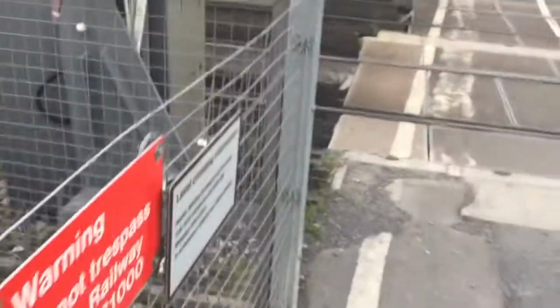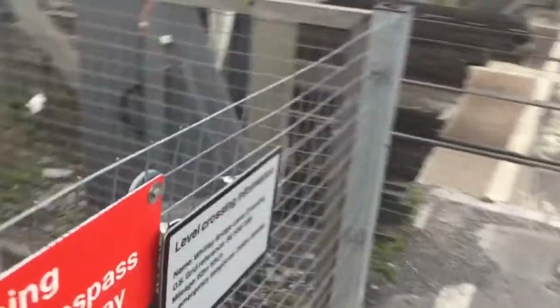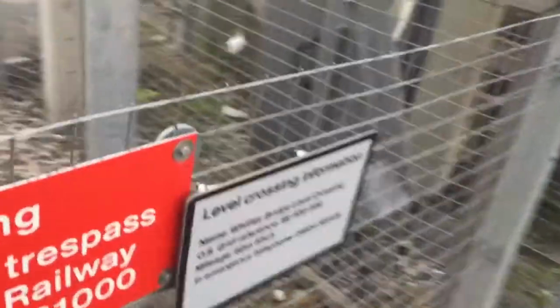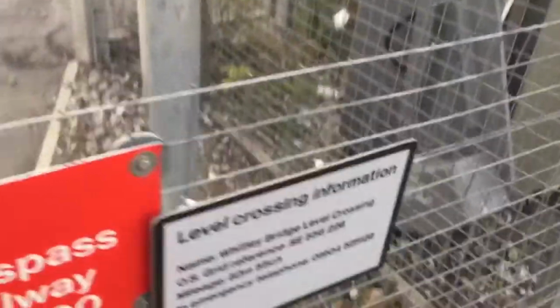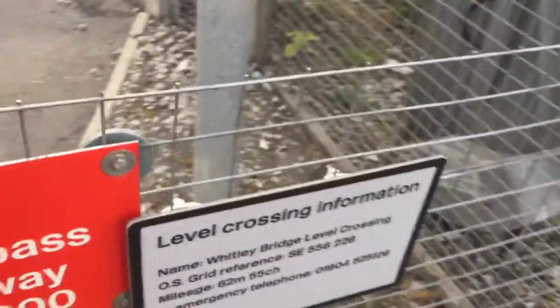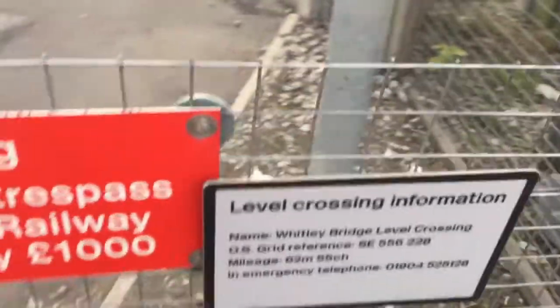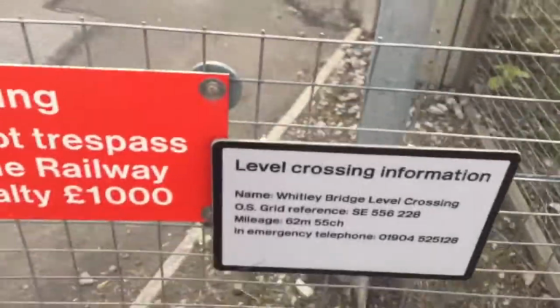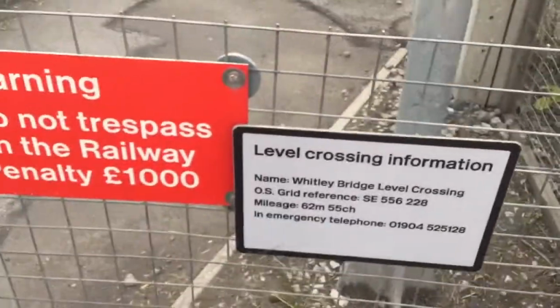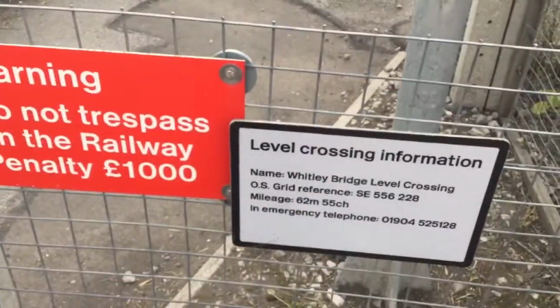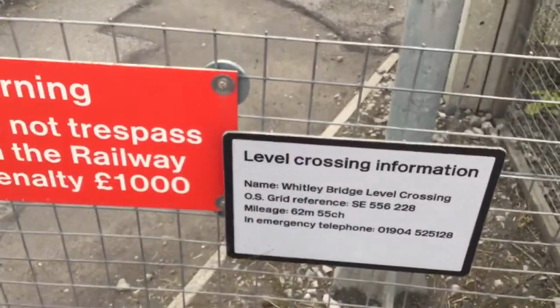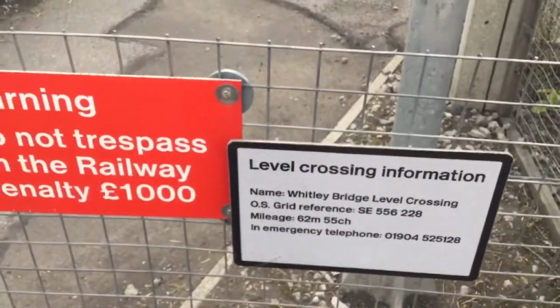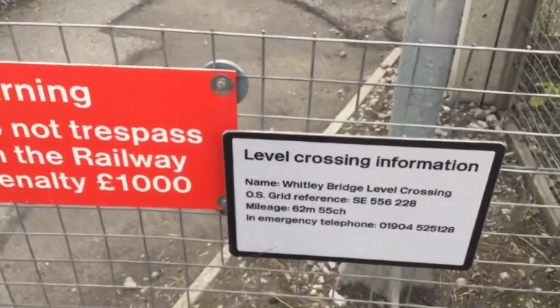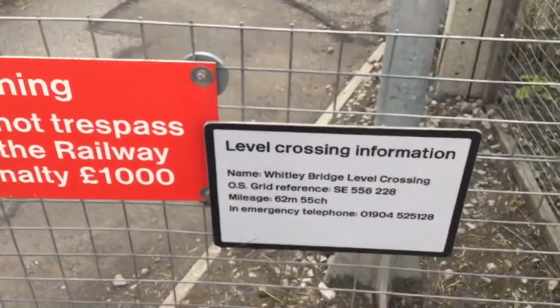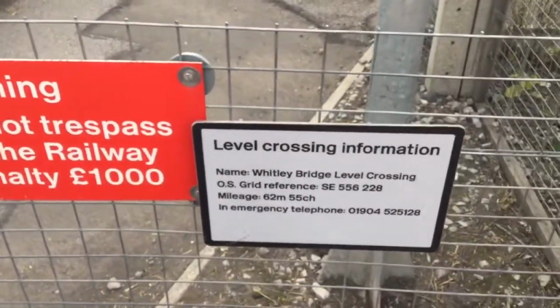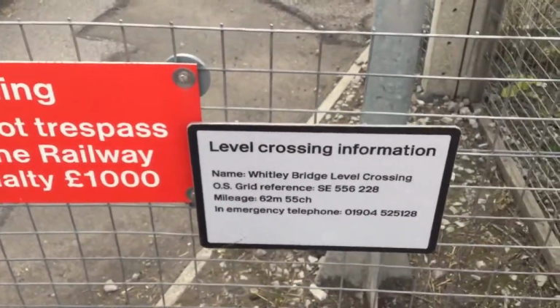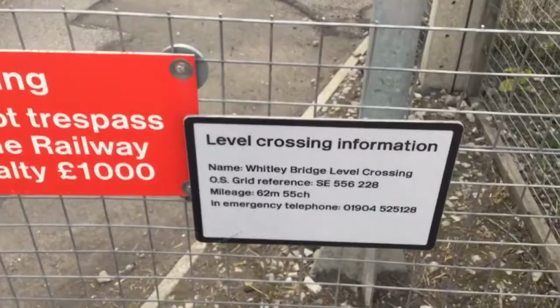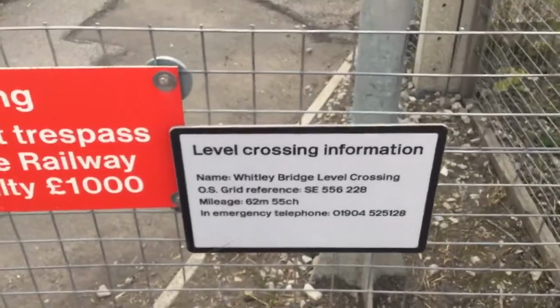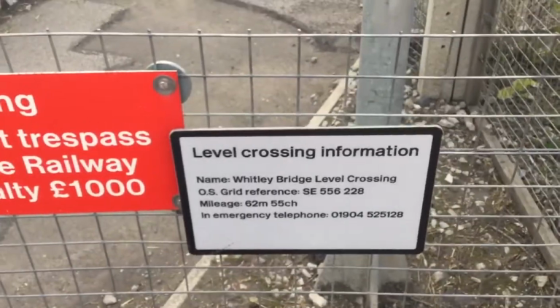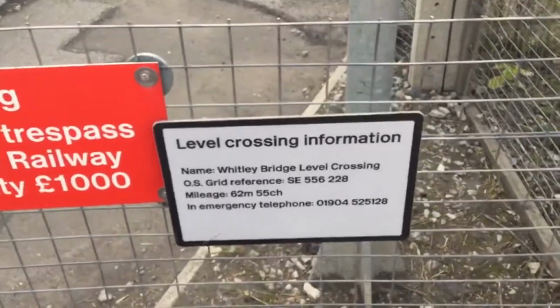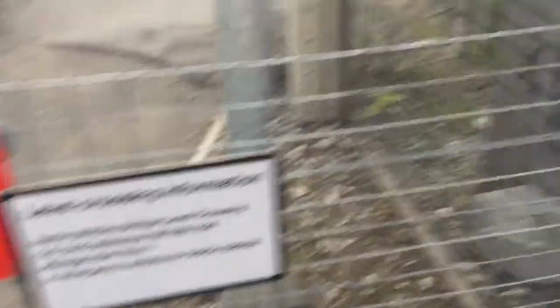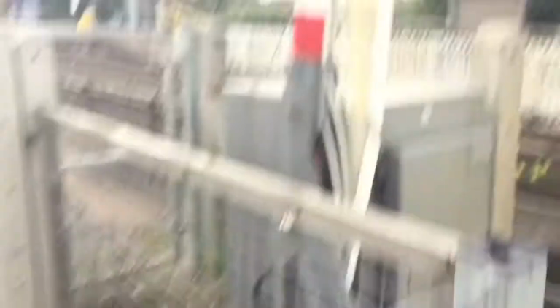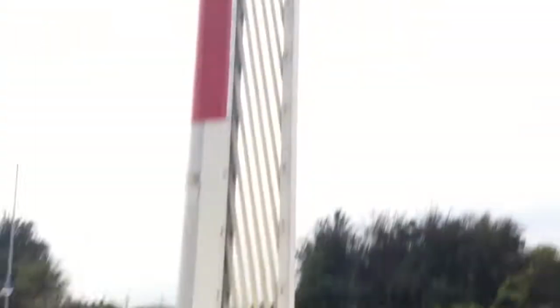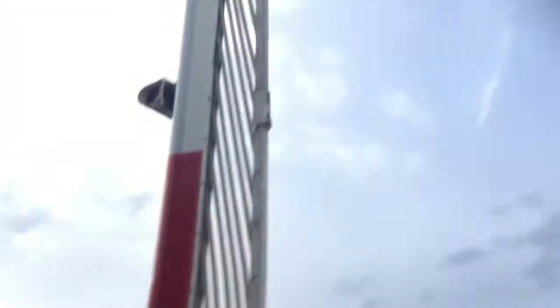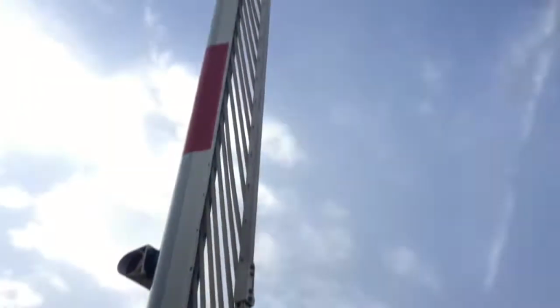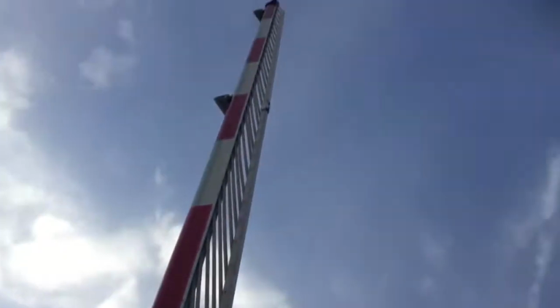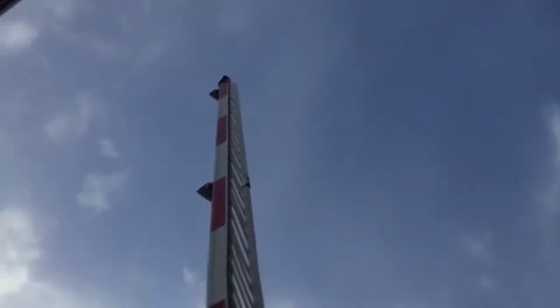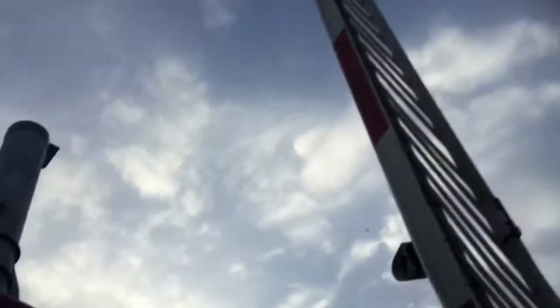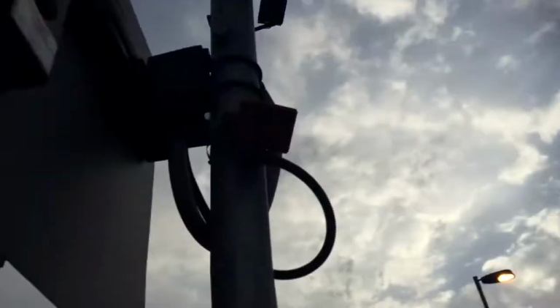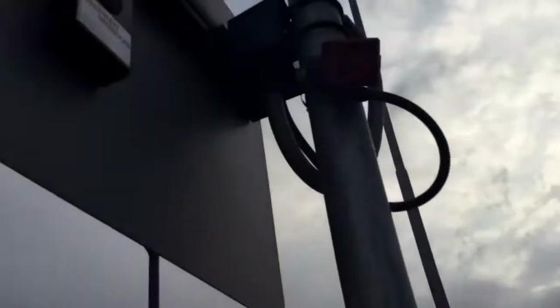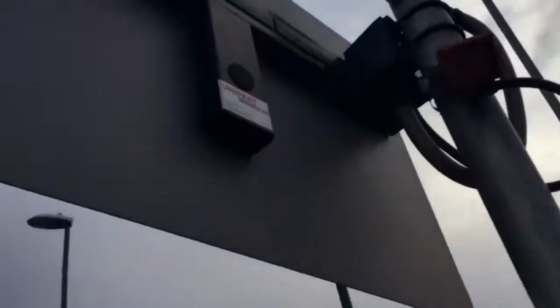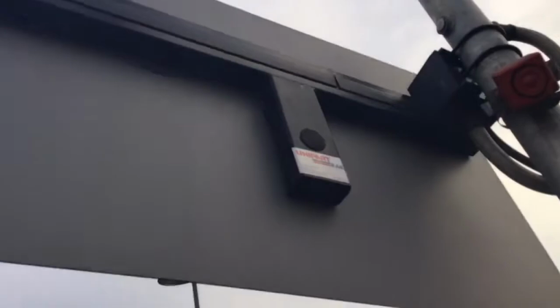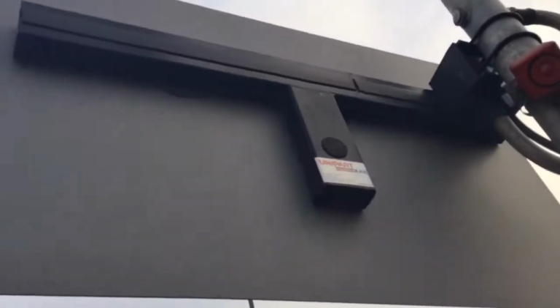Level crossing information. Name: Whitley Bridge Level Crossing. Grid reference SE5556228. Mileage 20, 62 miles and 55 chains. An emergency telephone number. There's that barrier — it's slightly stuck out. There's the yodel arm on the back of the lights there.